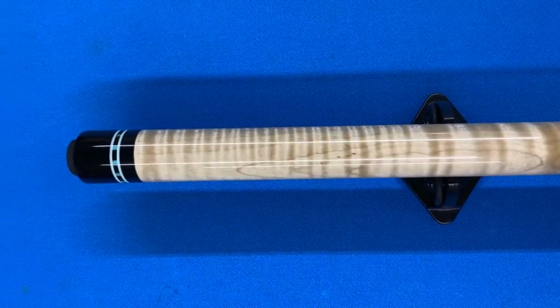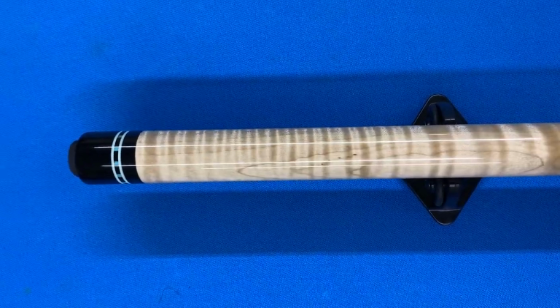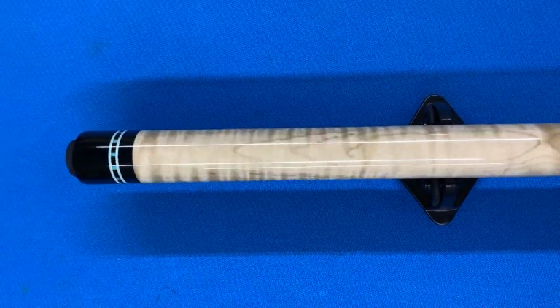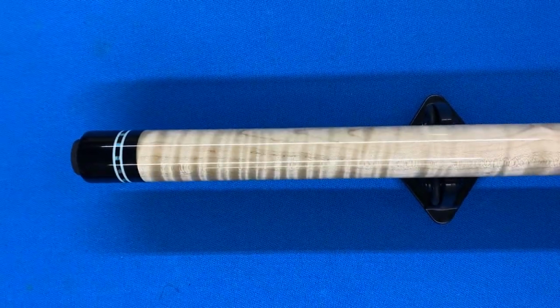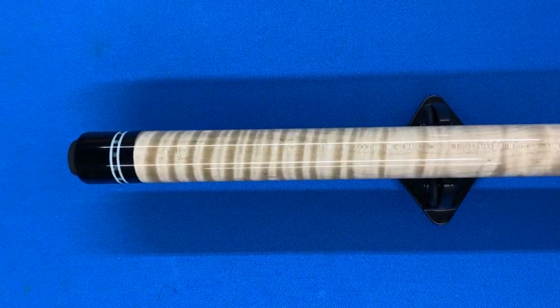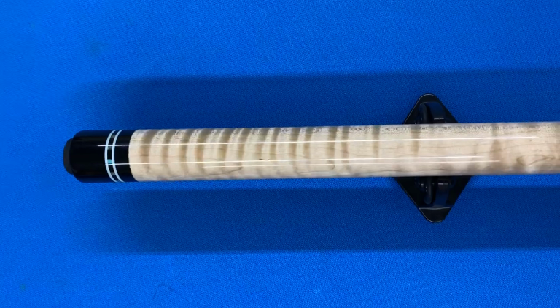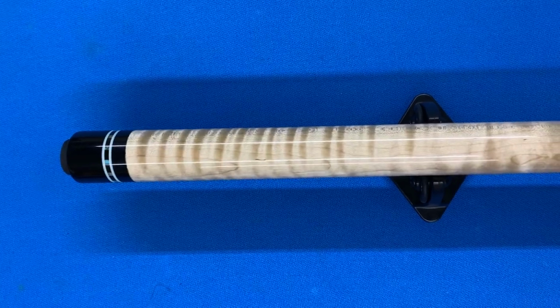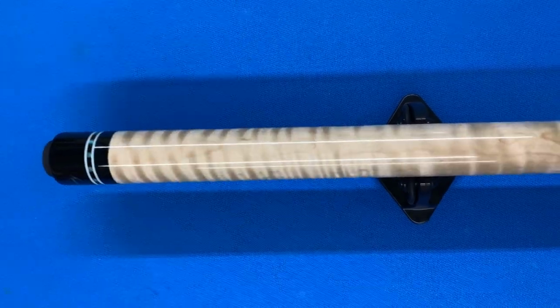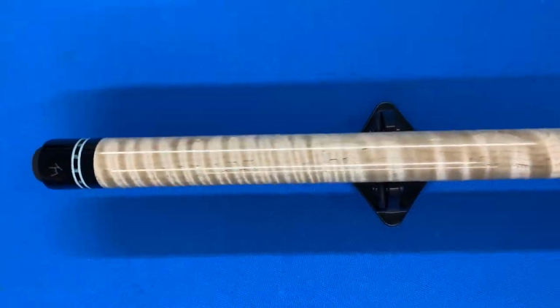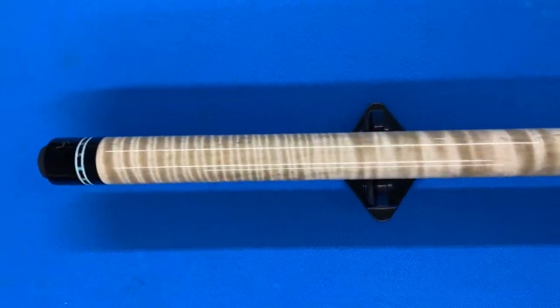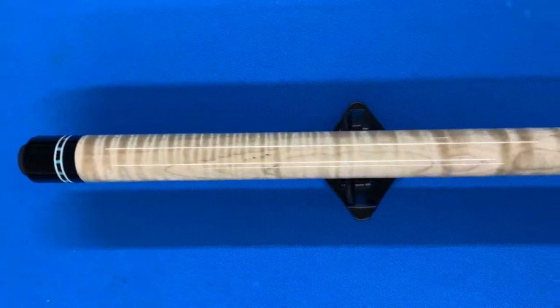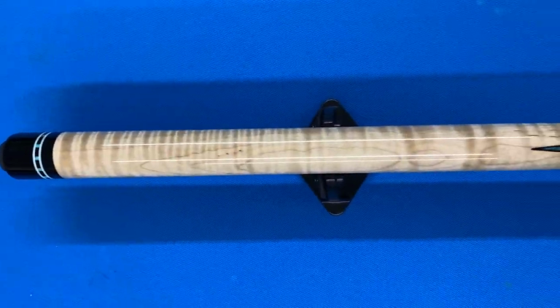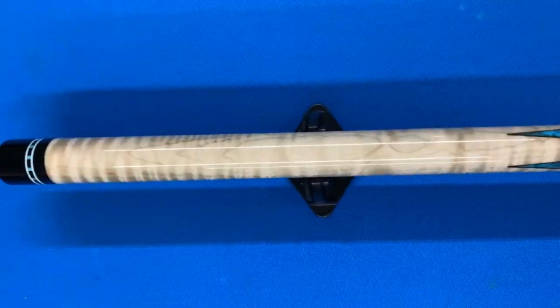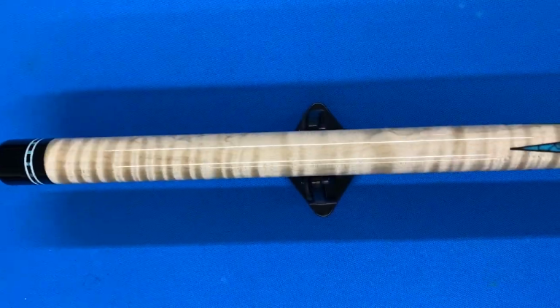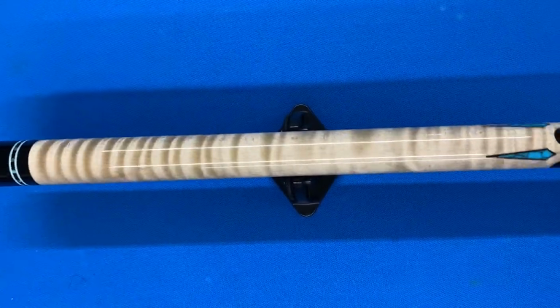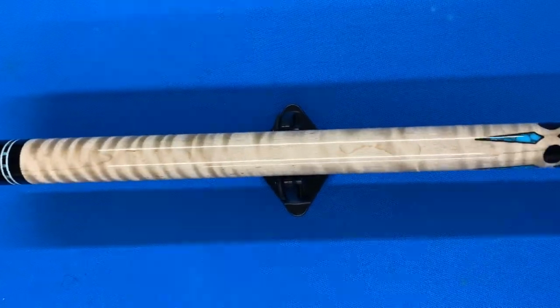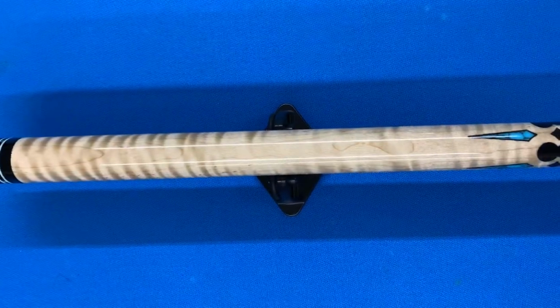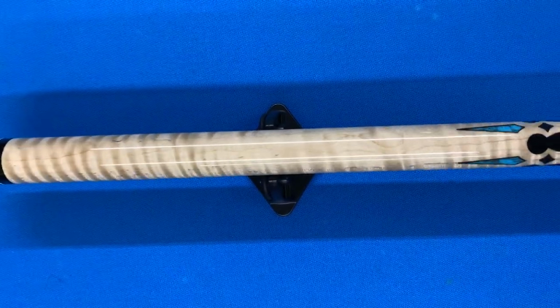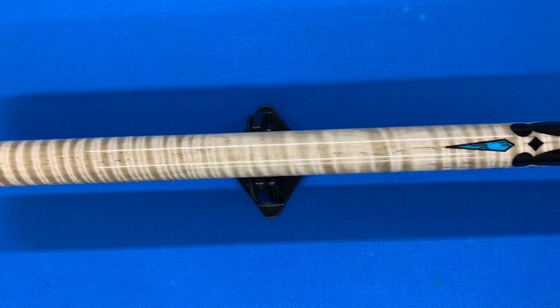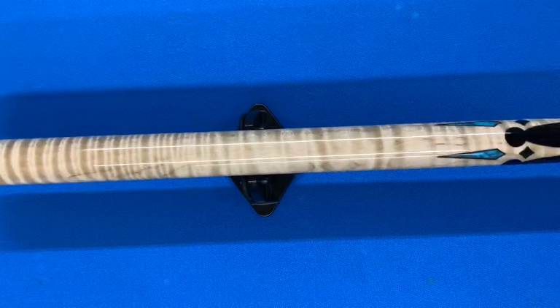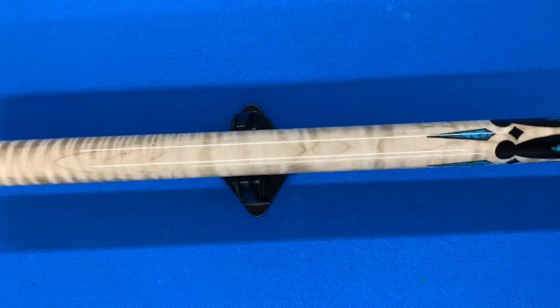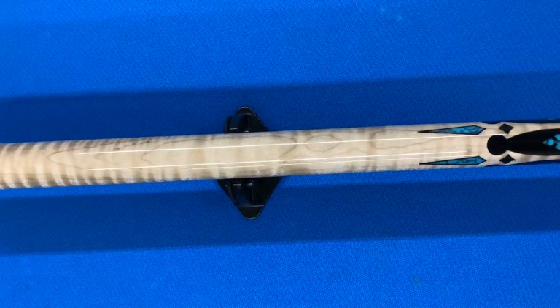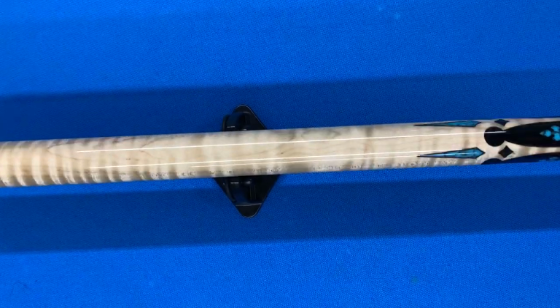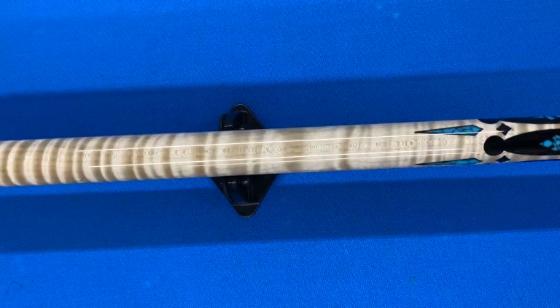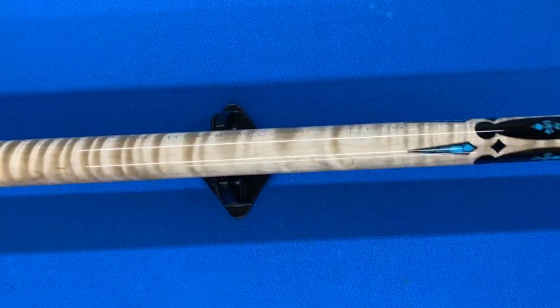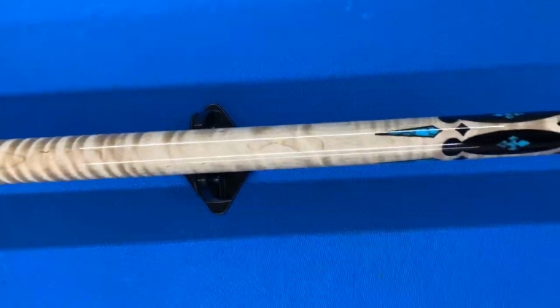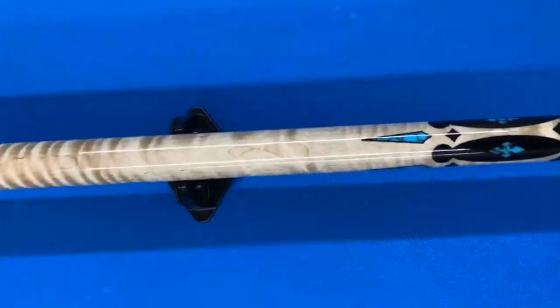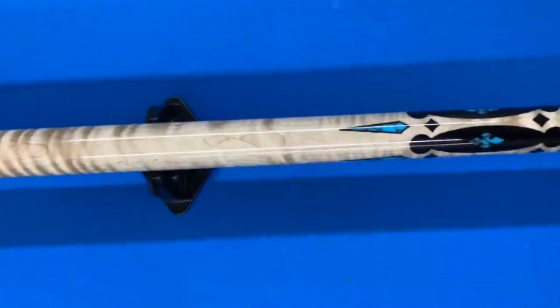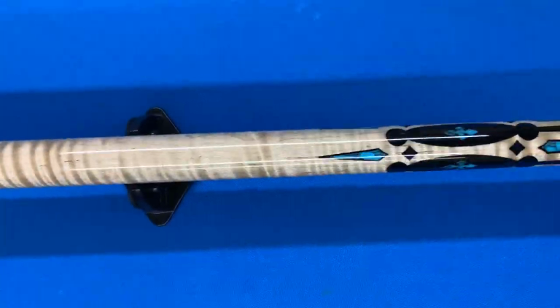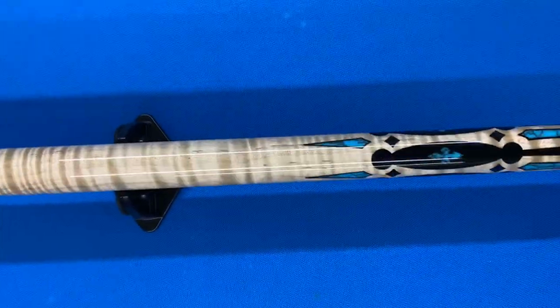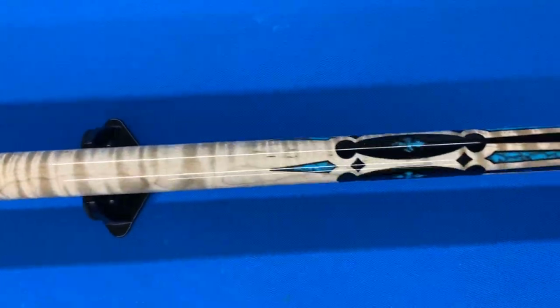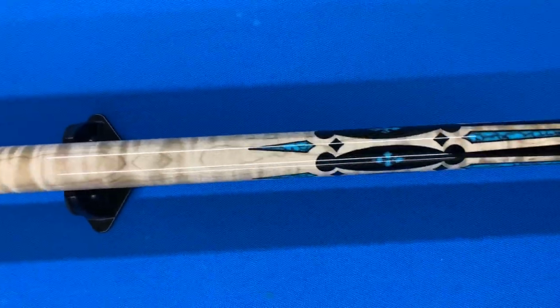This cue is made from curly maple — that's a full splice into gaboon ebony. As you can see right here, the curly maple is really nice and figured. It has a lot of nice stripes to it.